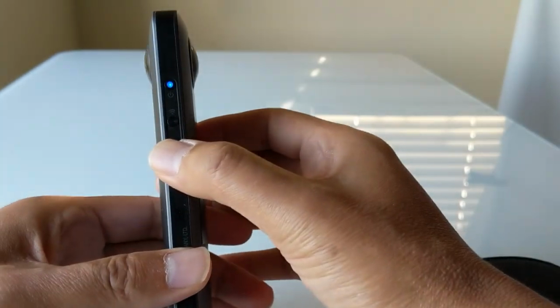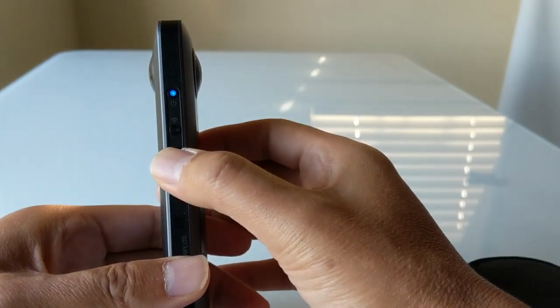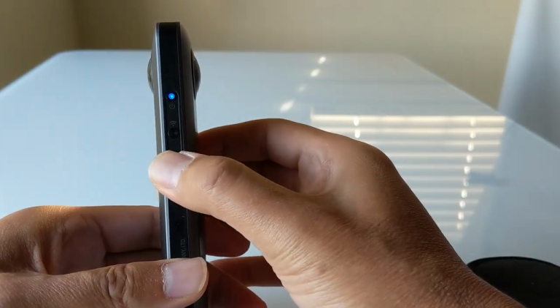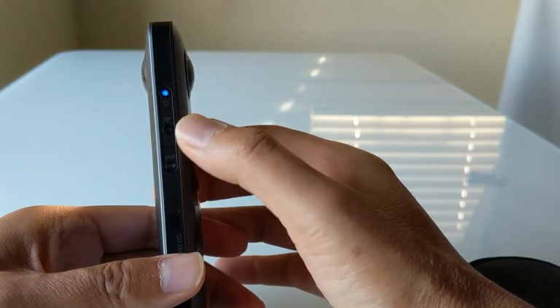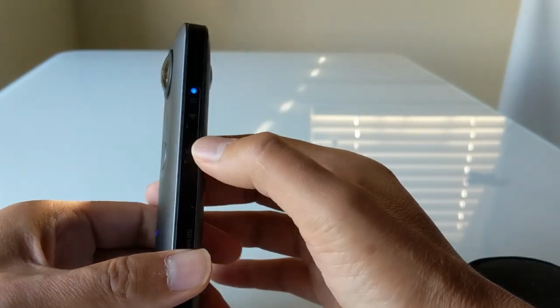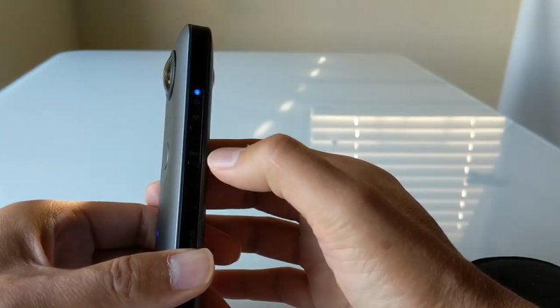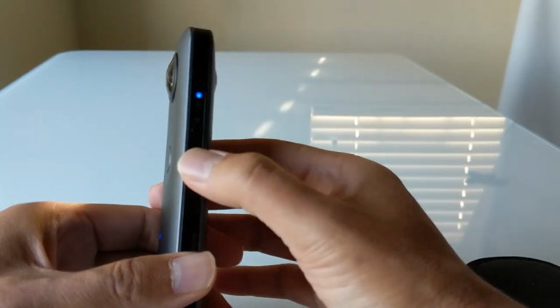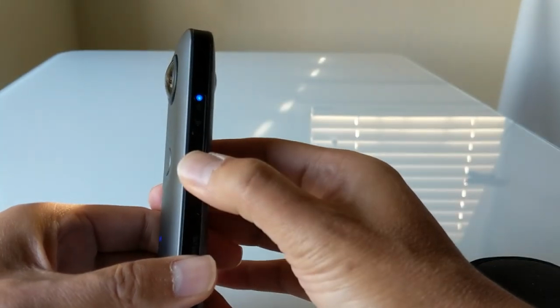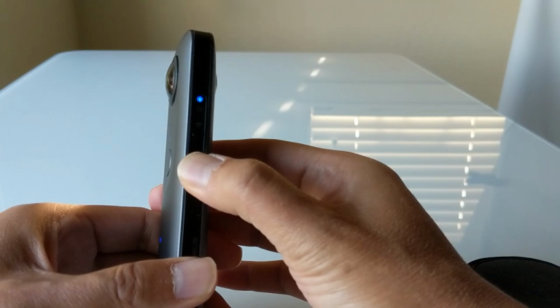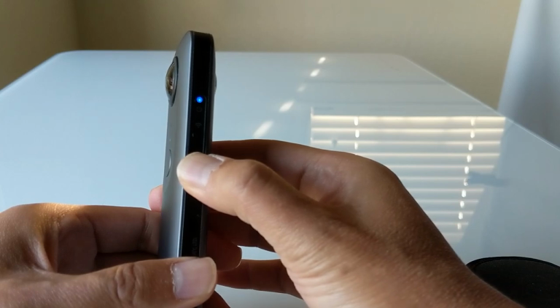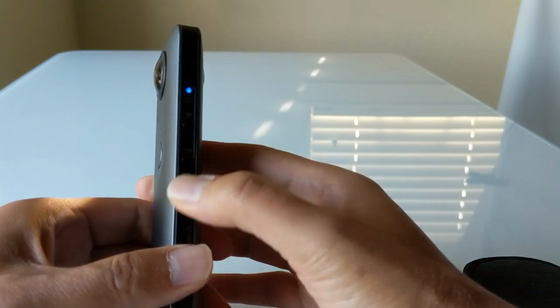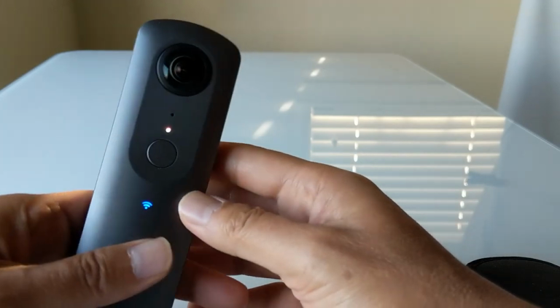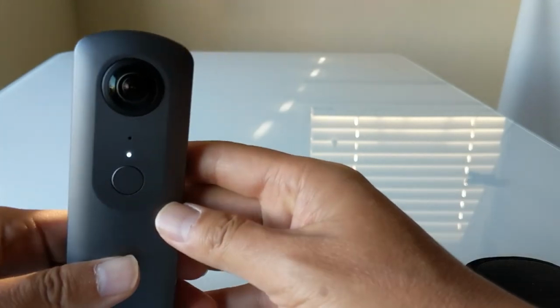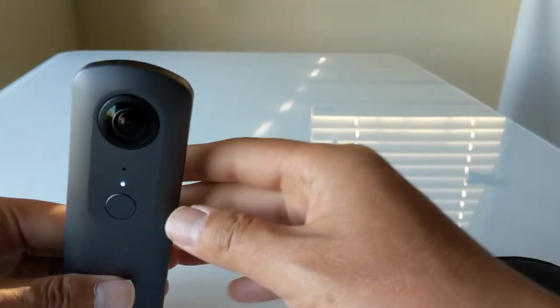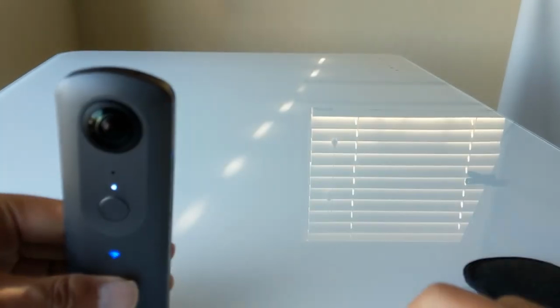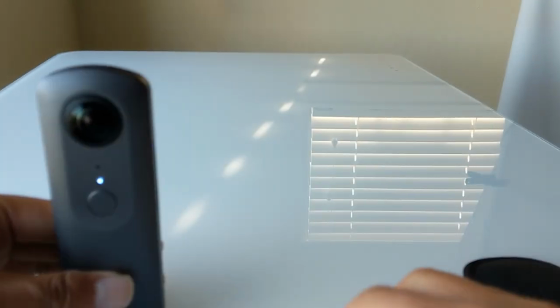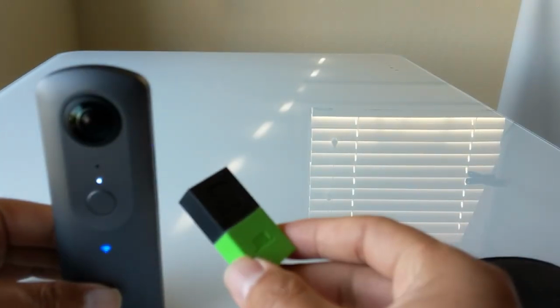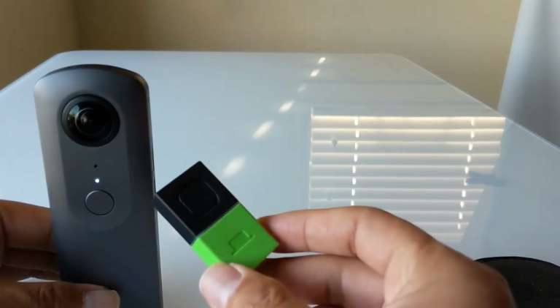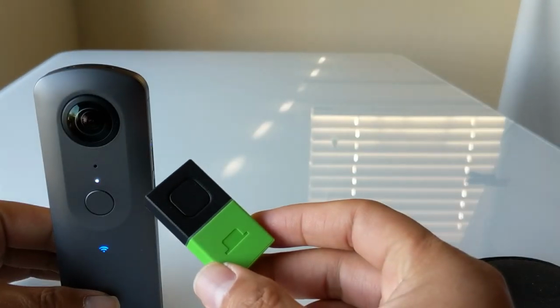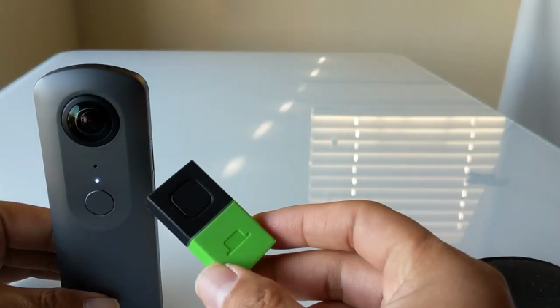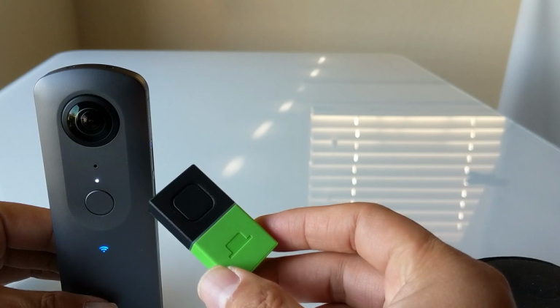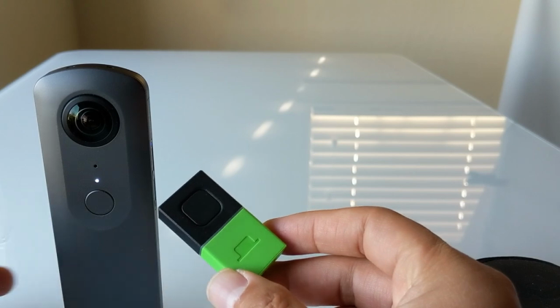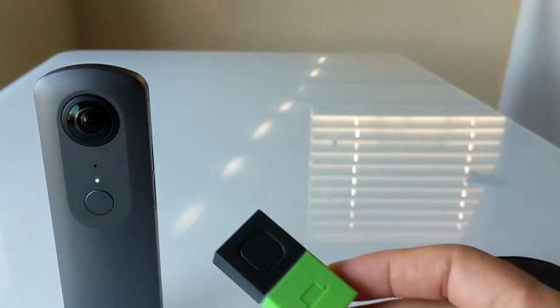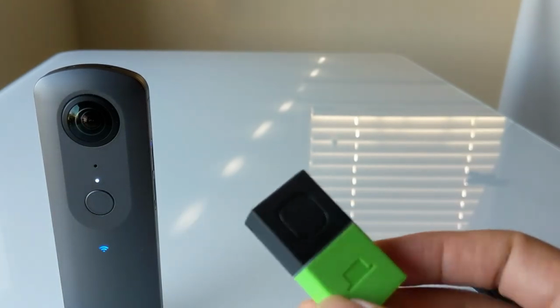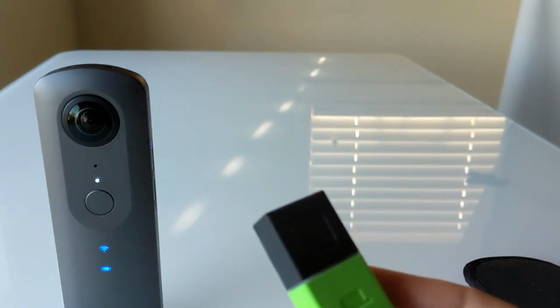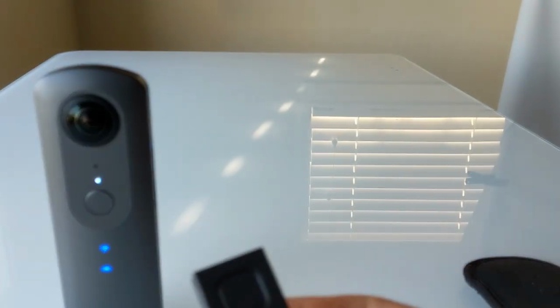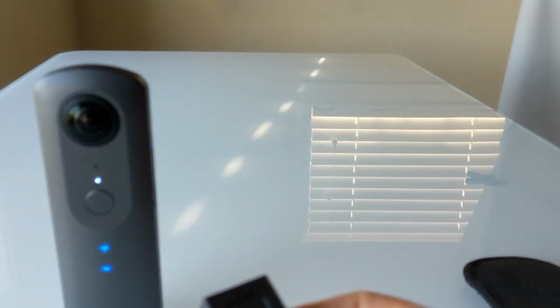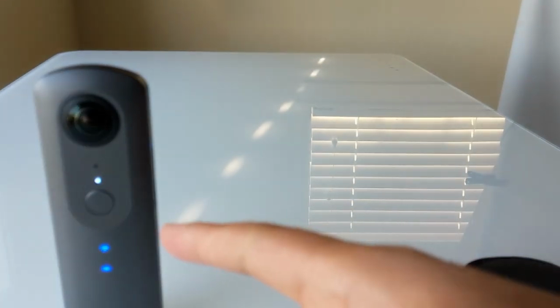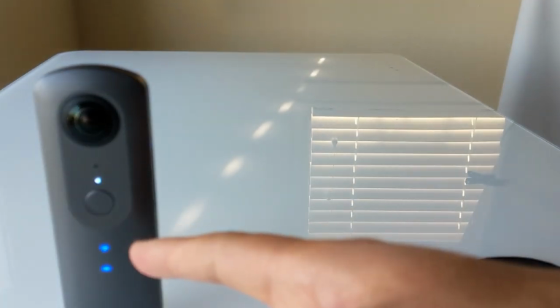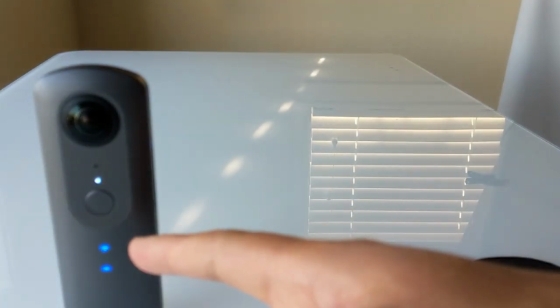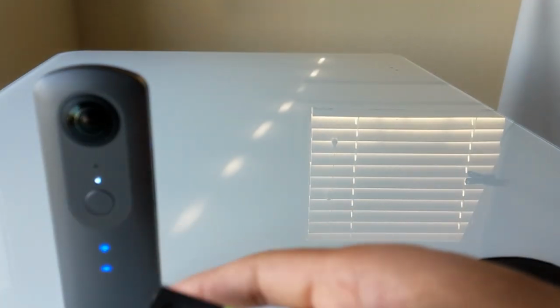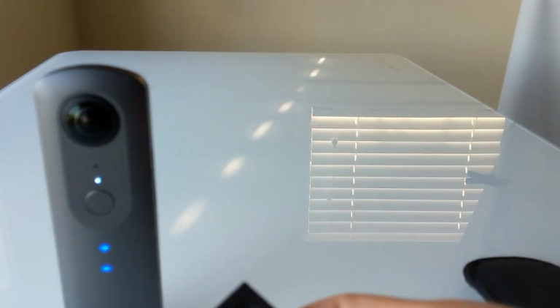You need to put the camera into plugin mode by pressing the lower mode button for two seconds. Once it's in plugin mode, it will automatically start to pair. It will establish the pairing — it's established.